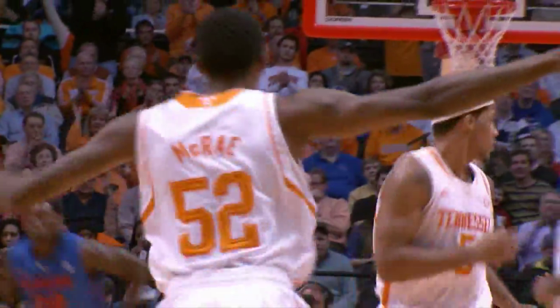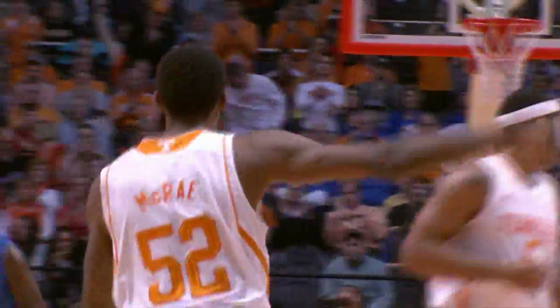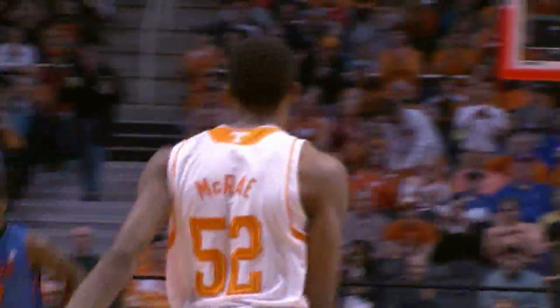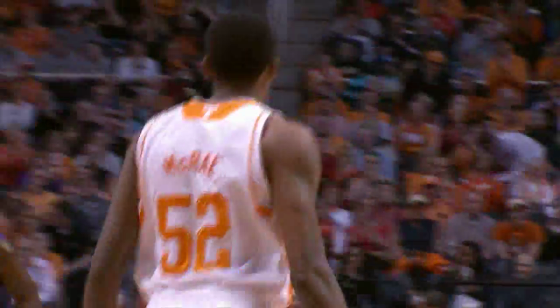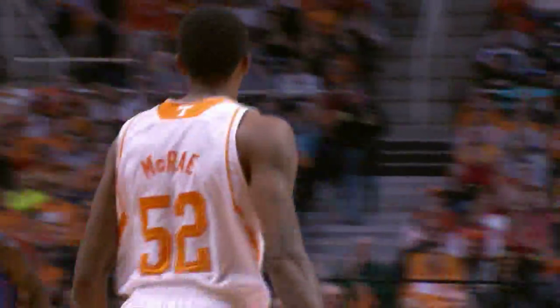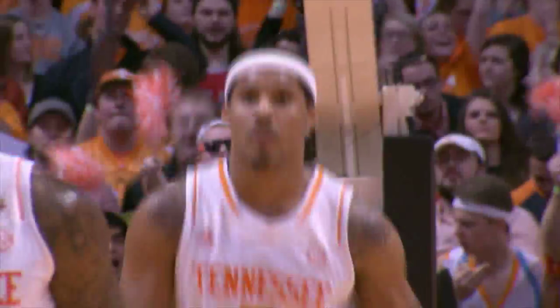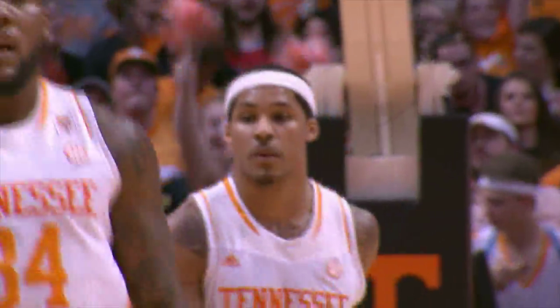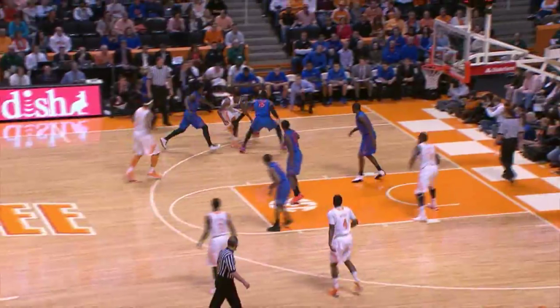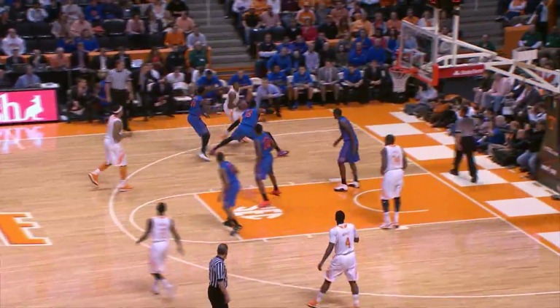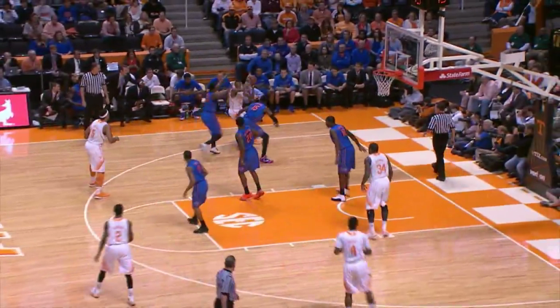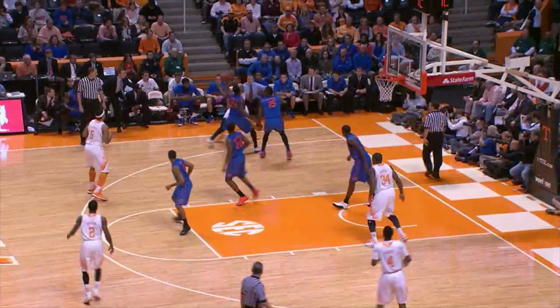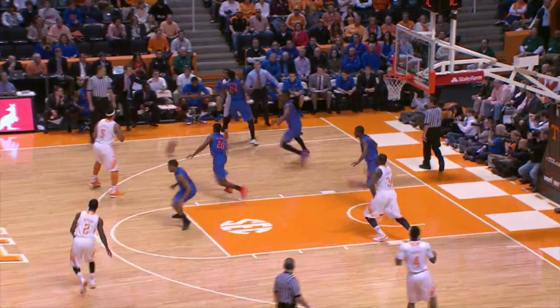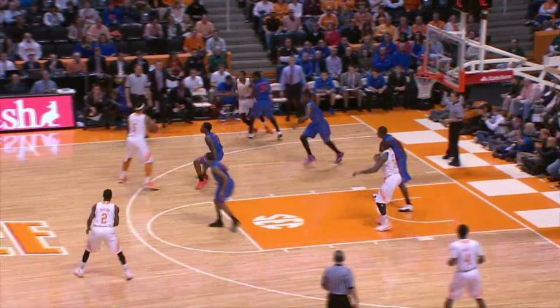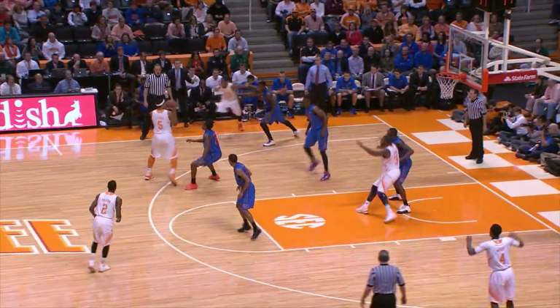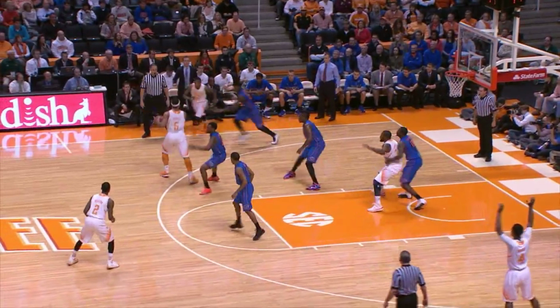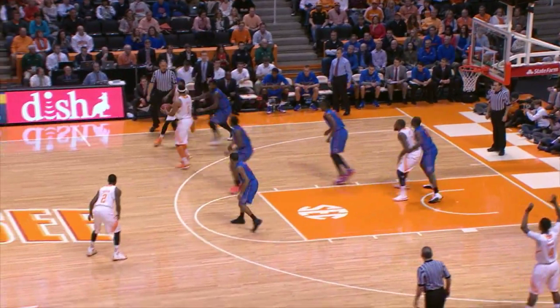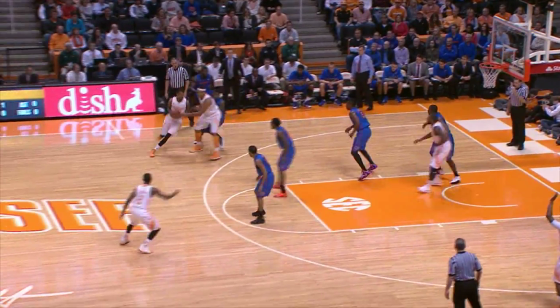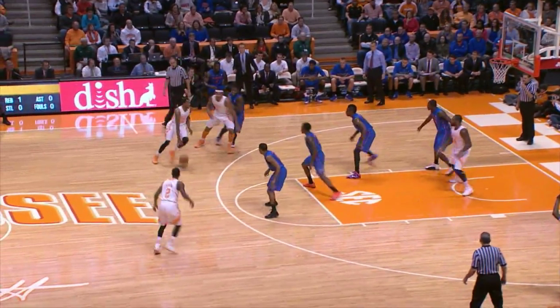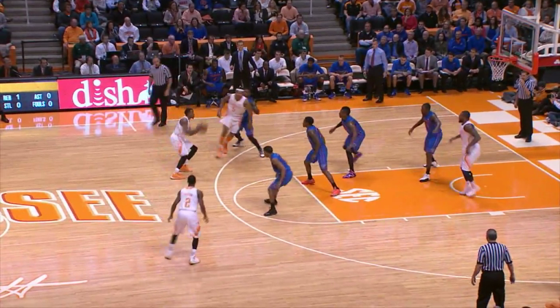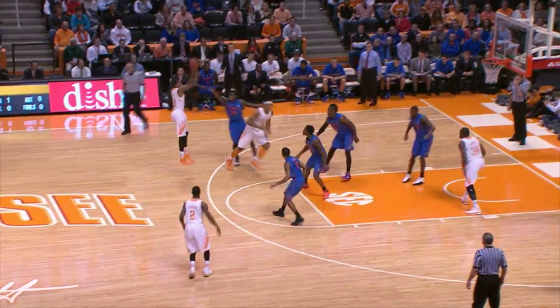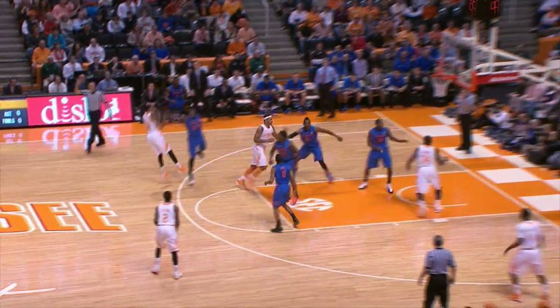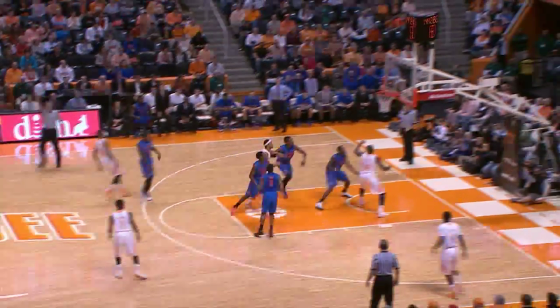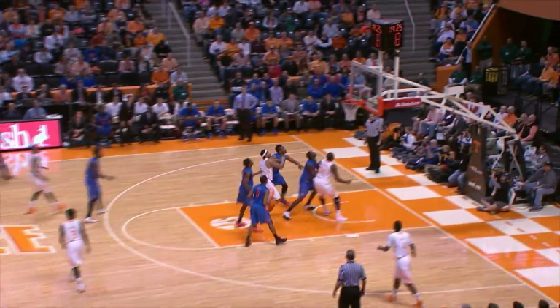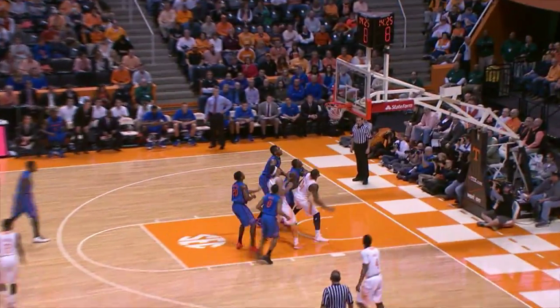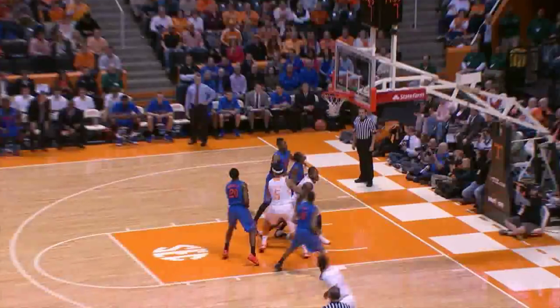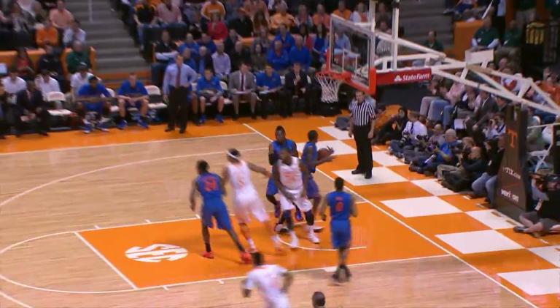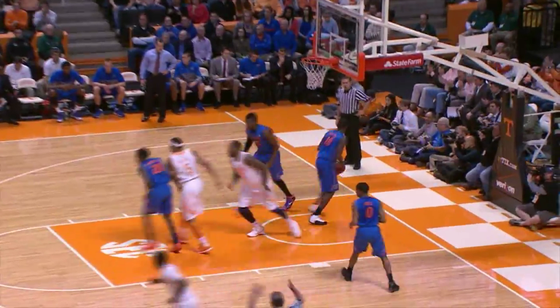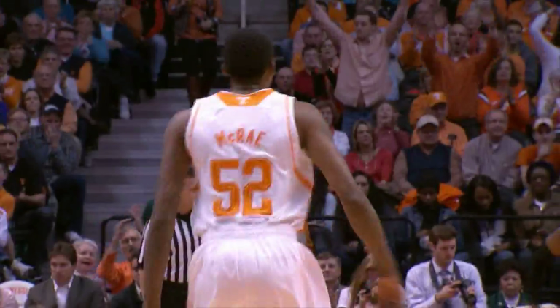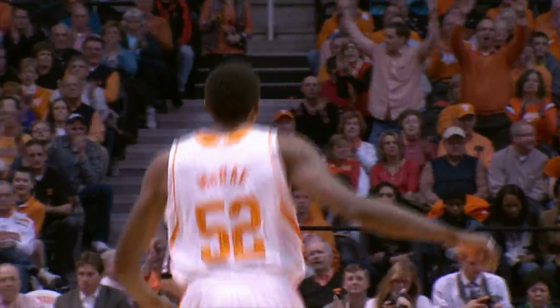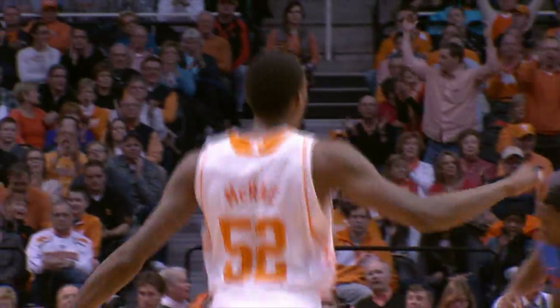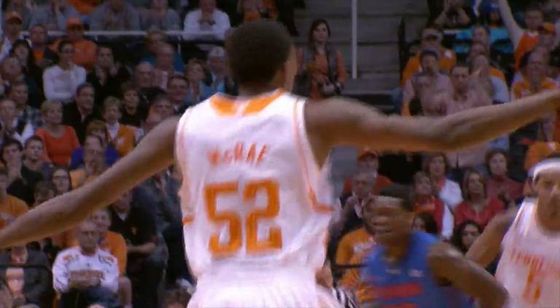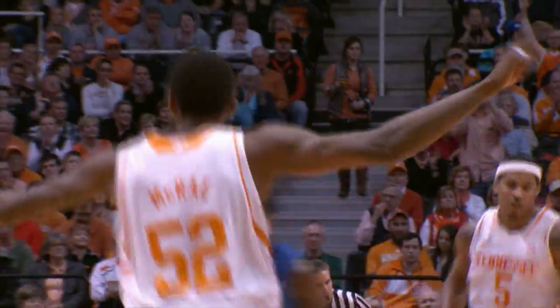Stokes got the double team, but he found McCray. Drives to the baseline, into a double team, flips it out to Stokes at three-point range, back to McCray, another three on the way, and that one's good. He worked hard that time to get open.